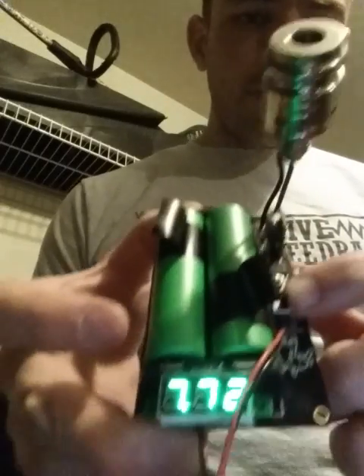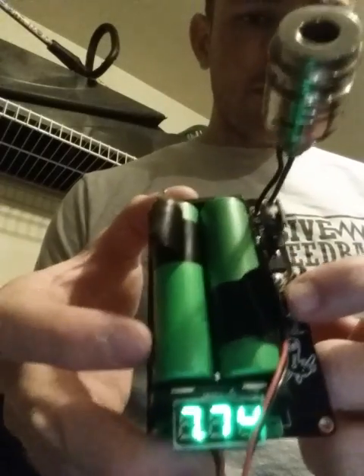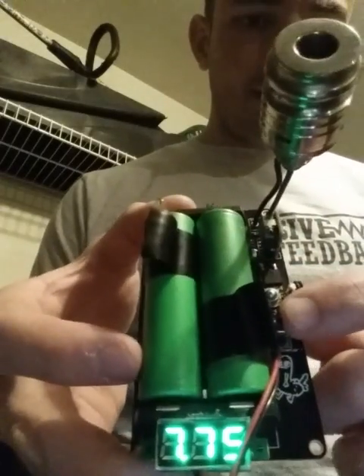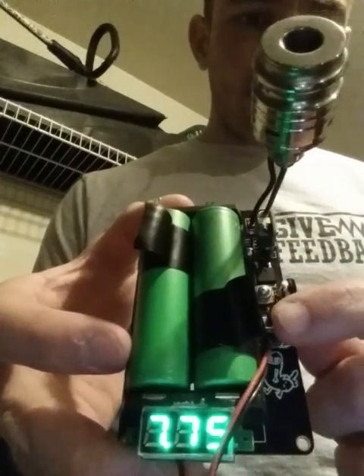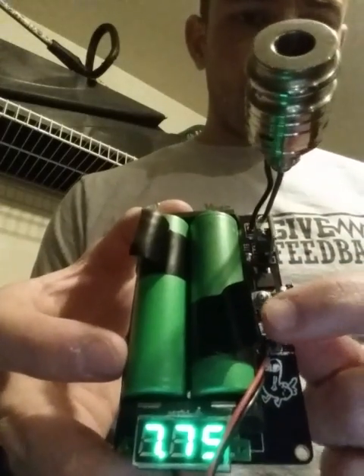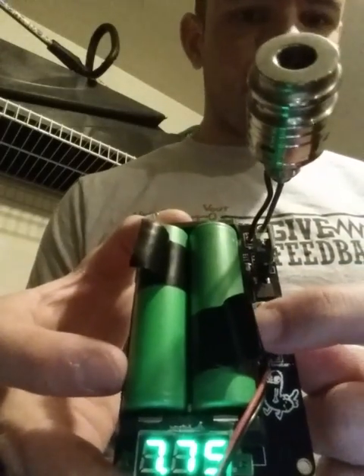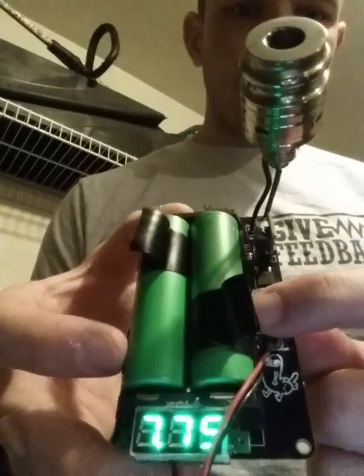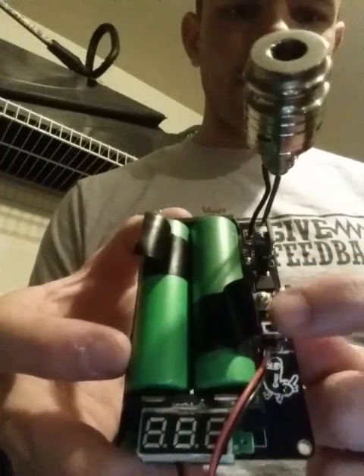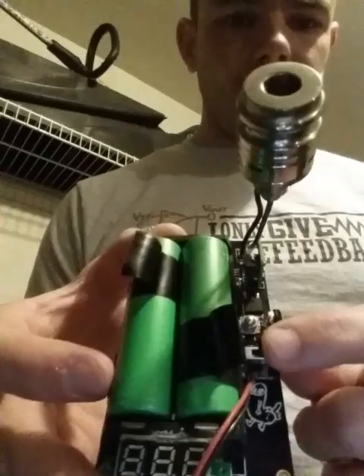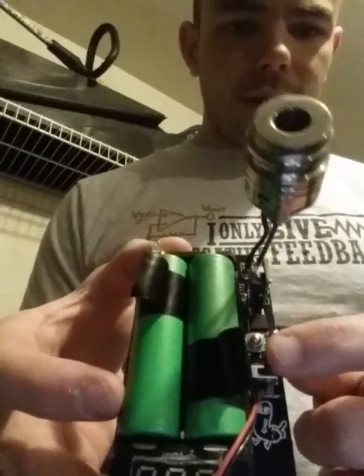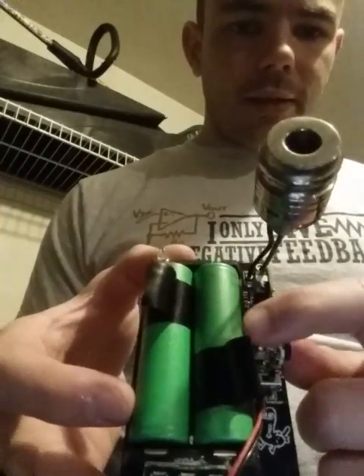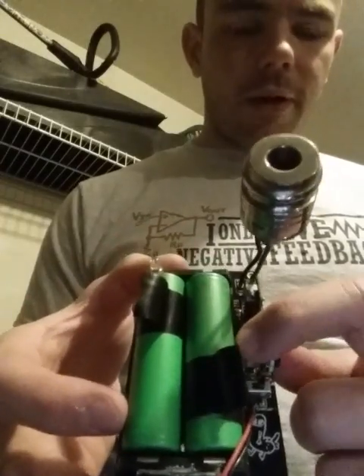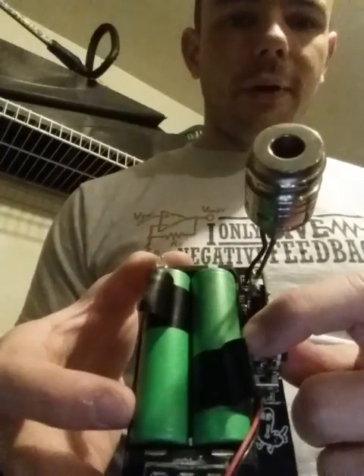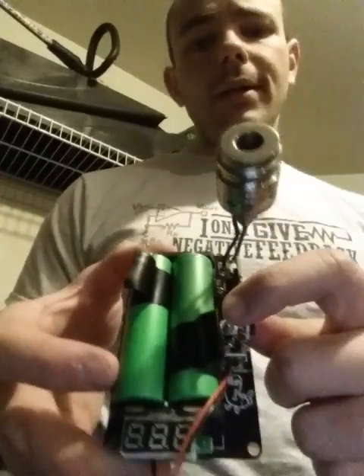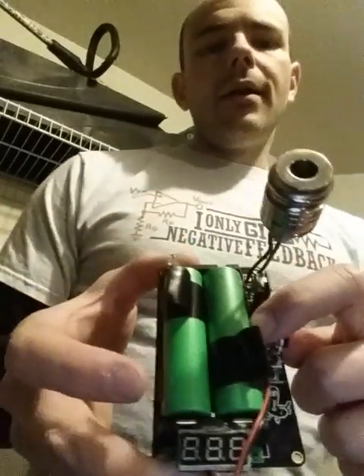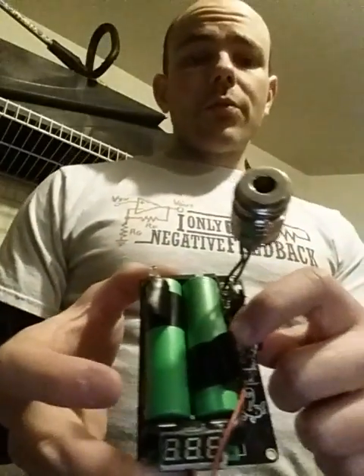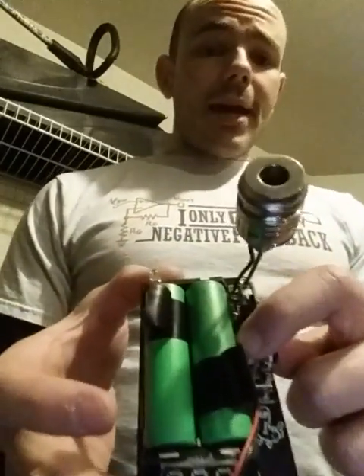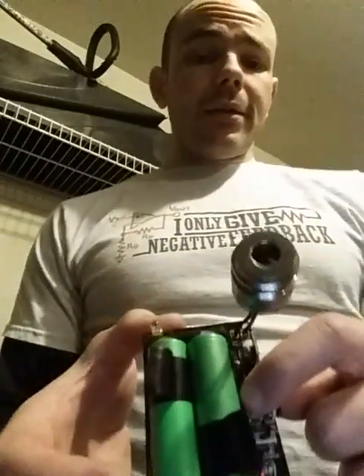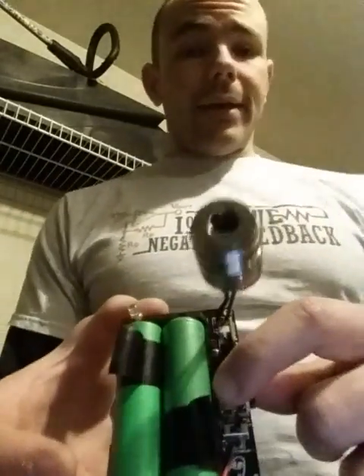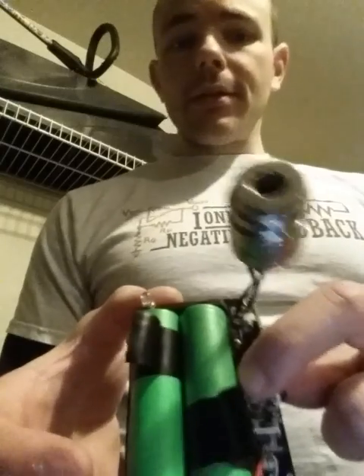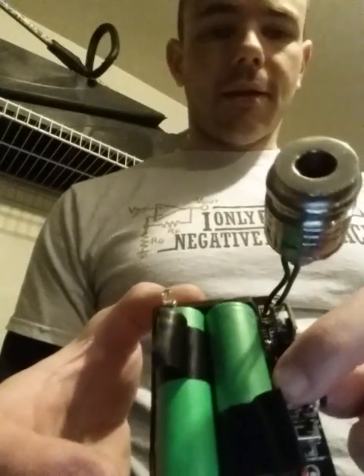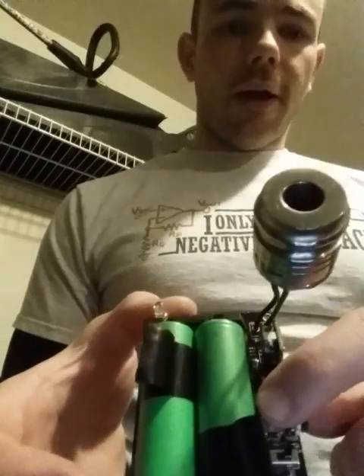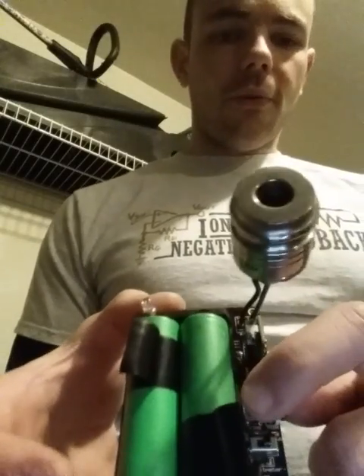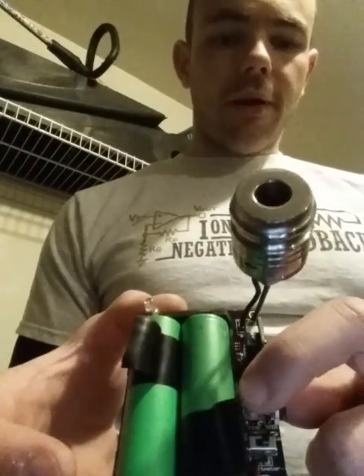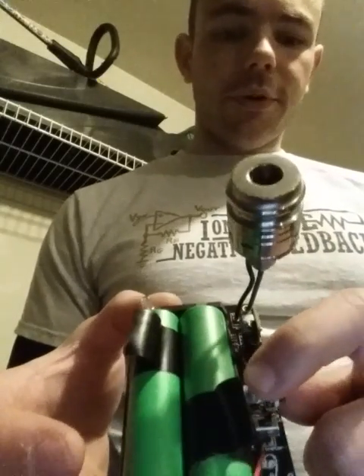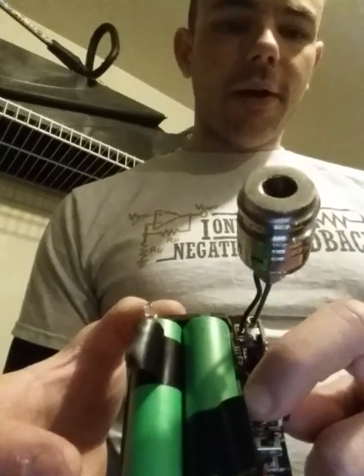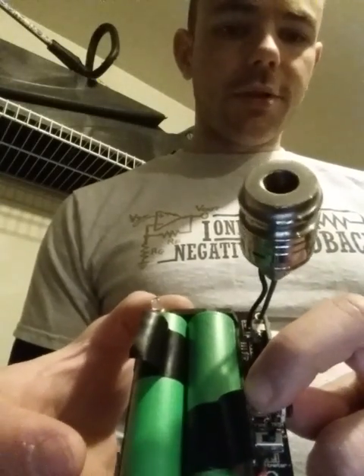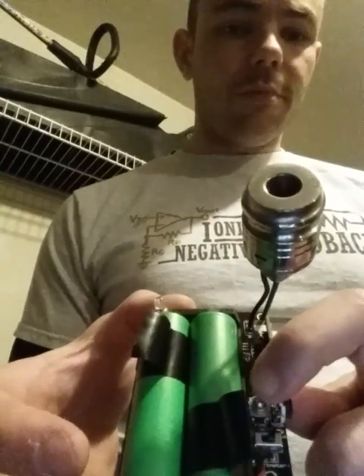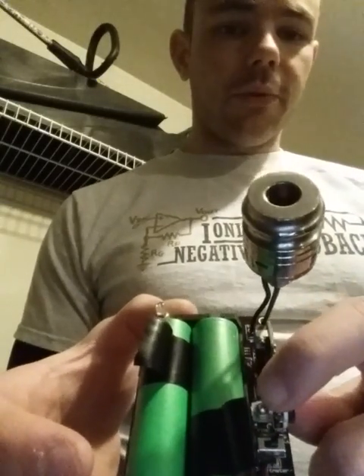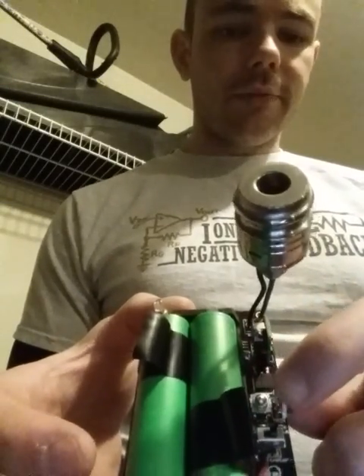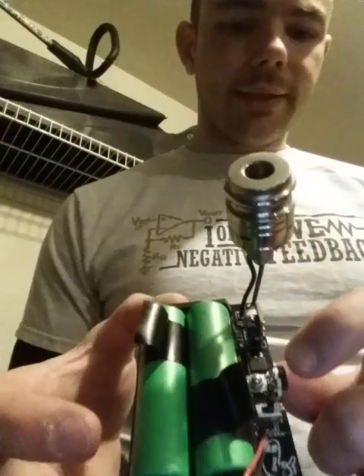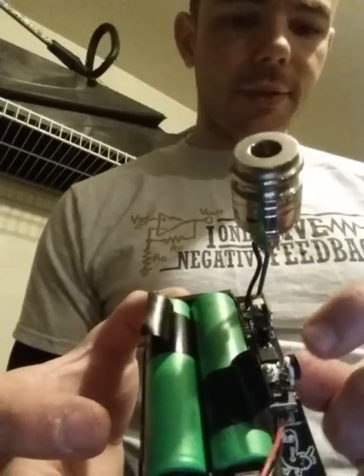Voltmeter switch. There you go. 7.7. We've got our onboard firing button. It has room for a tactile and wiring for an offboard wiring switch, so you can do both if you want to. It's up to you.